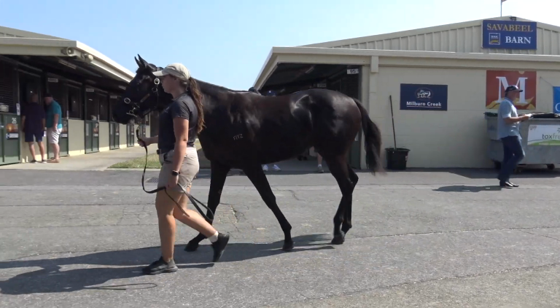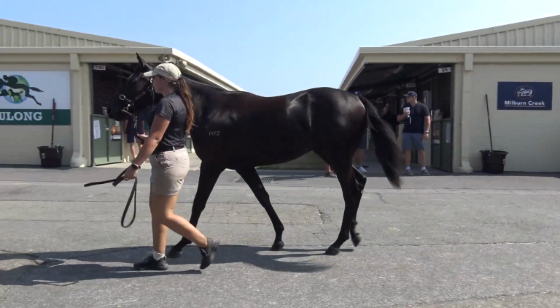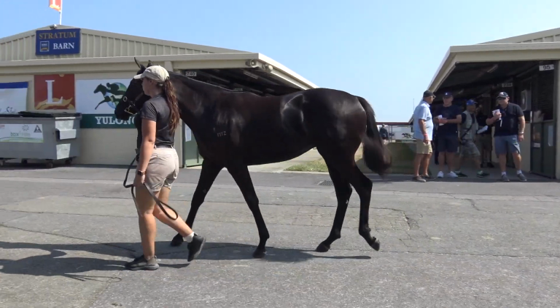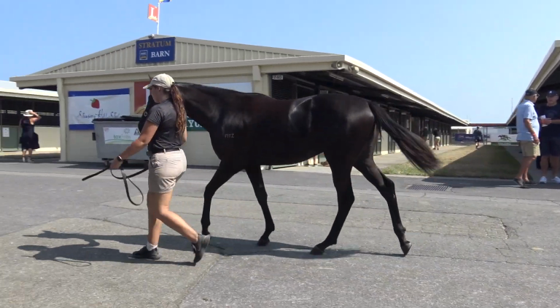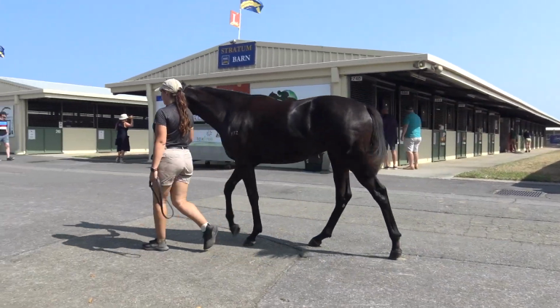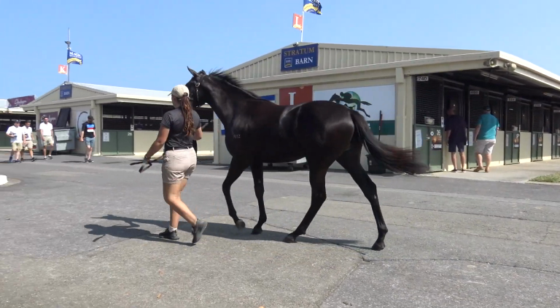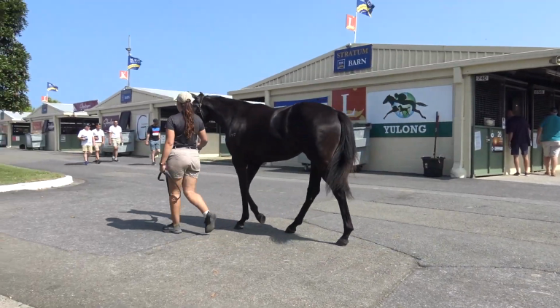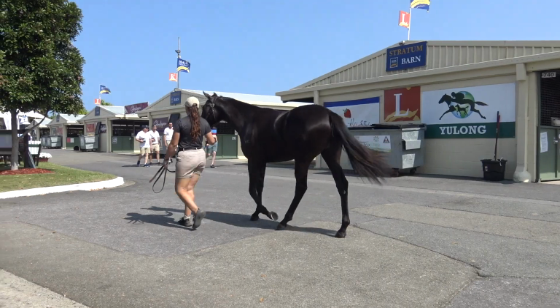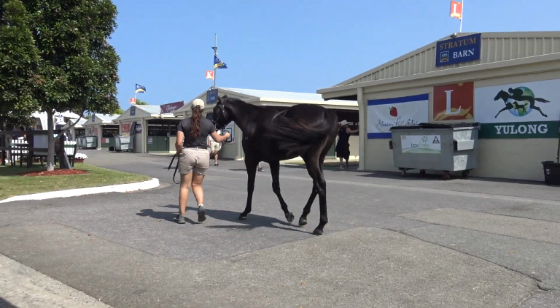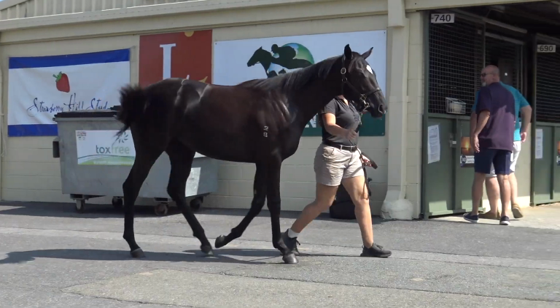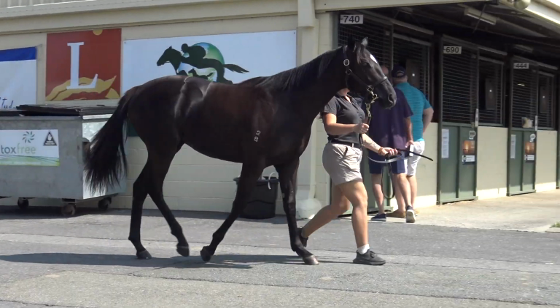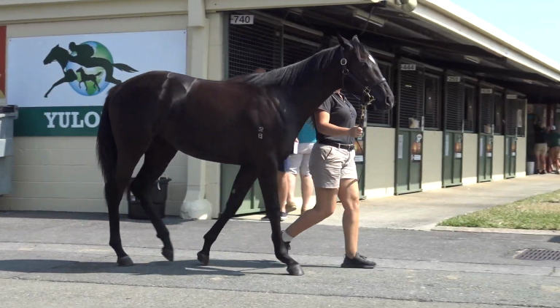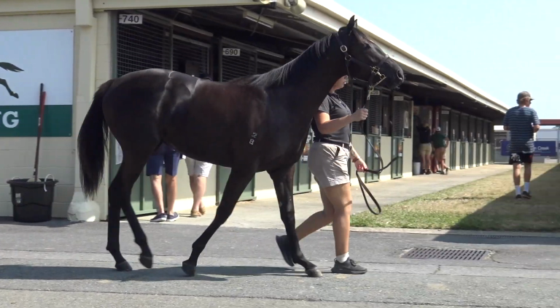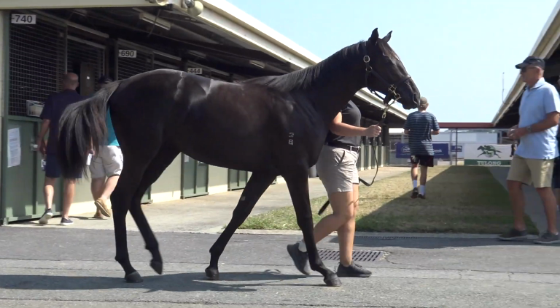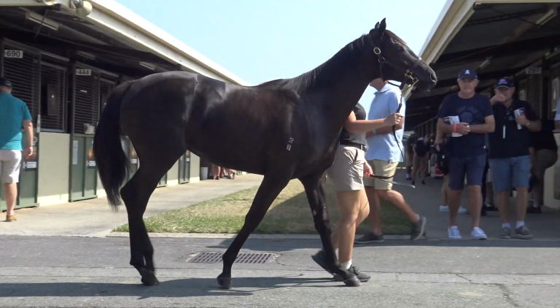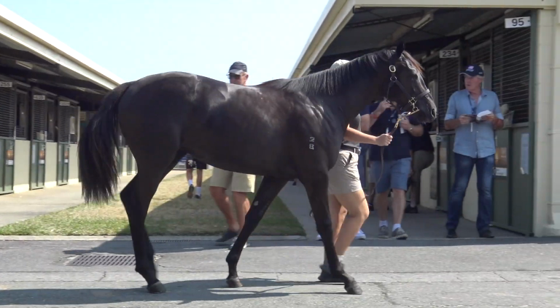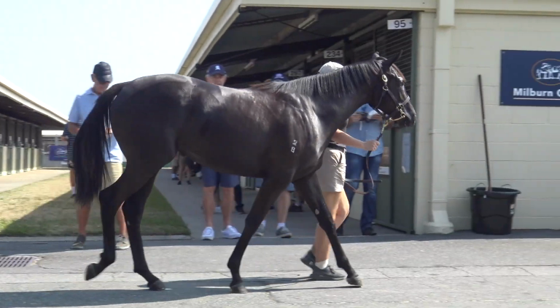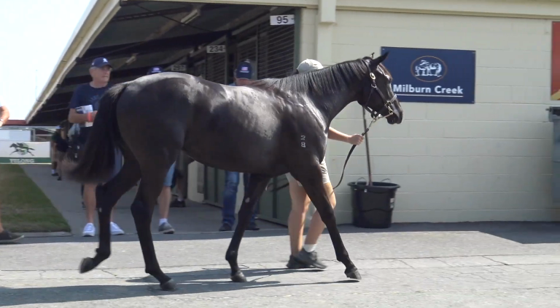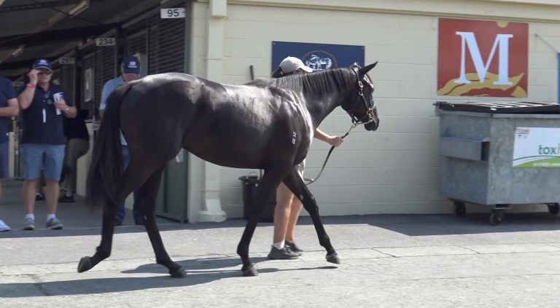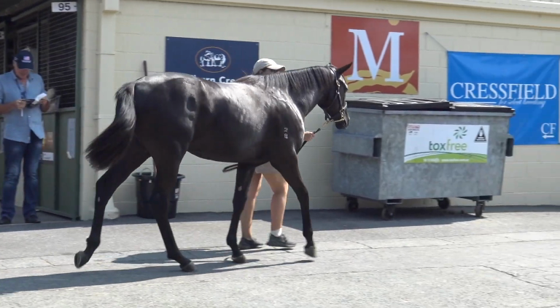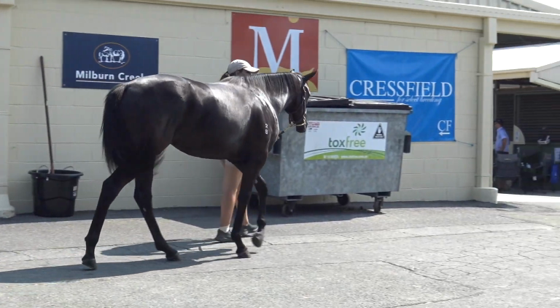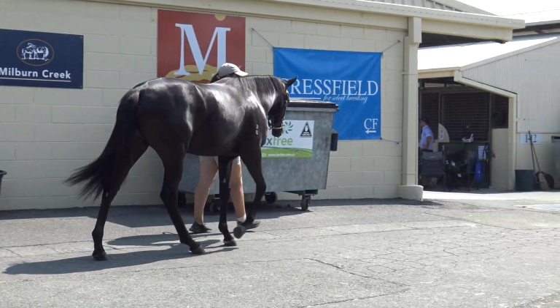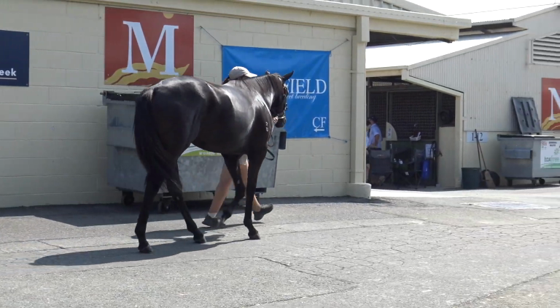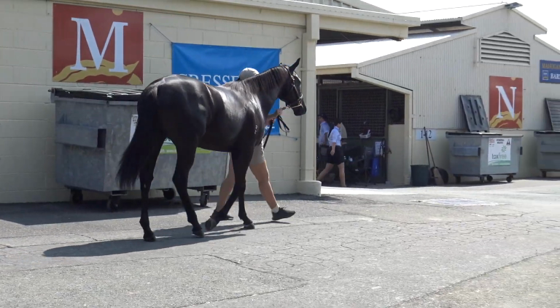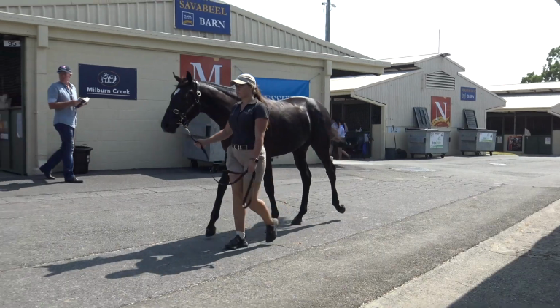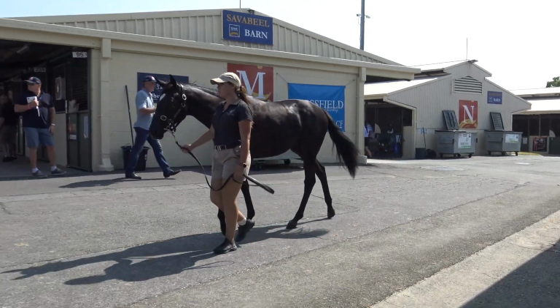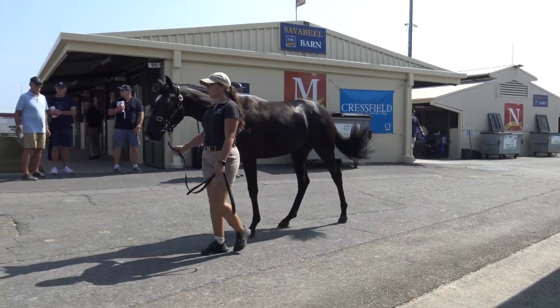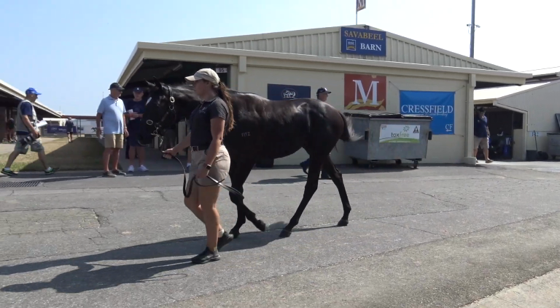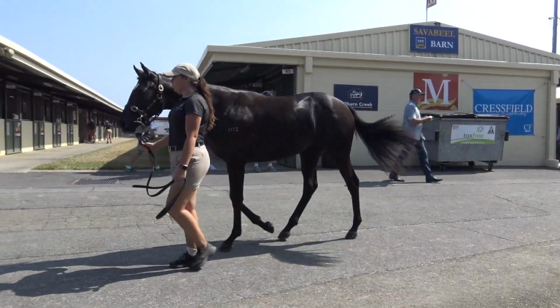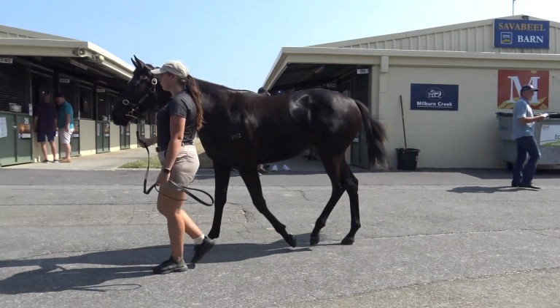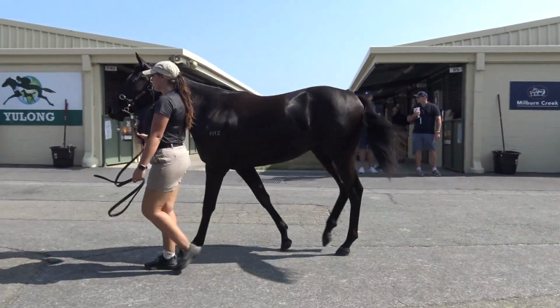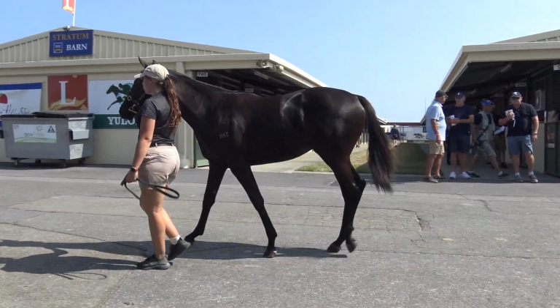I expect her to be fast — I don't know whether that's early or not early — but she's got a beautiful strong neck coming out of the shoulder and strong girth, deep shoulder on her. She's got a beautiful head, a beautiful clean jowl on her, and a big hind quarter.